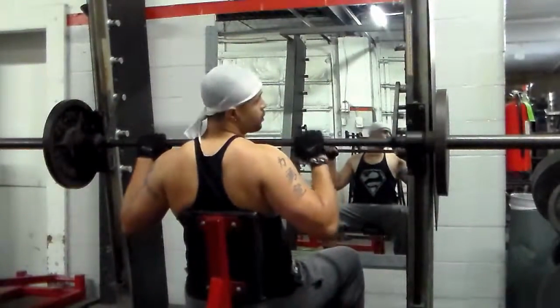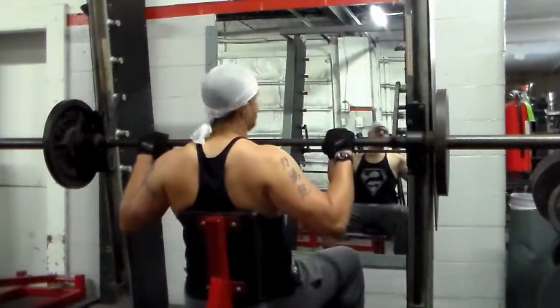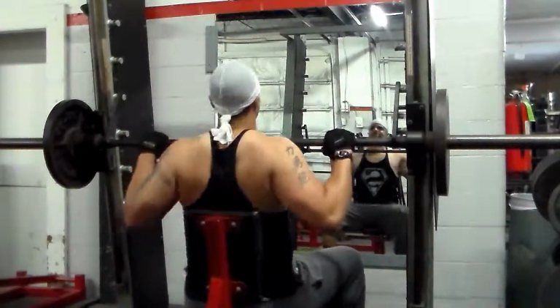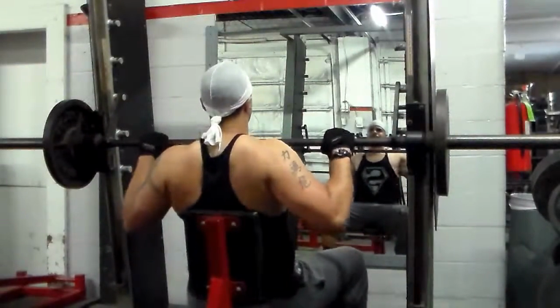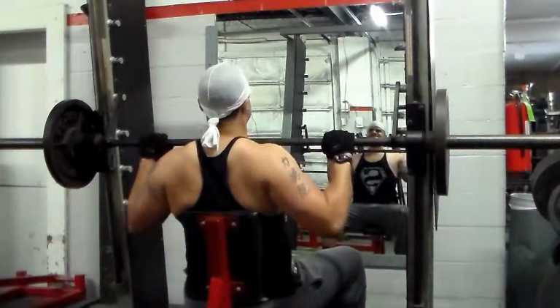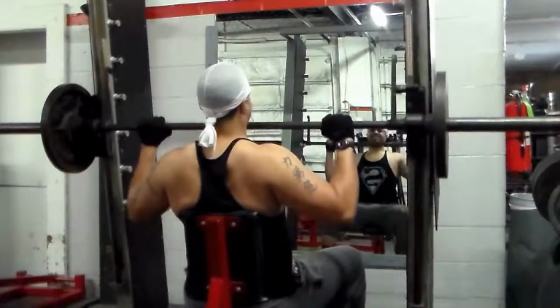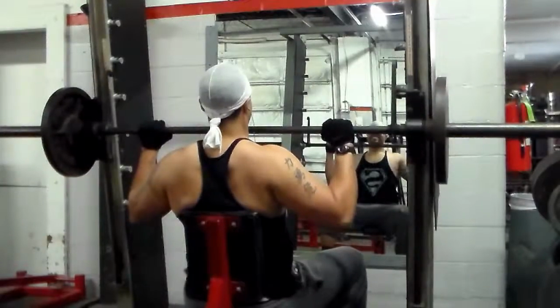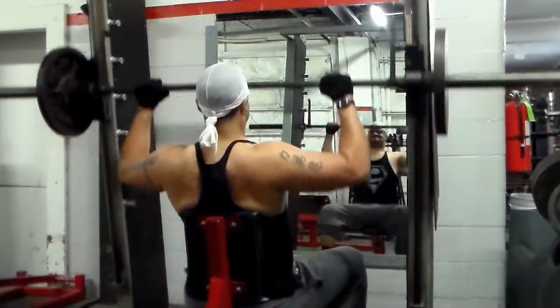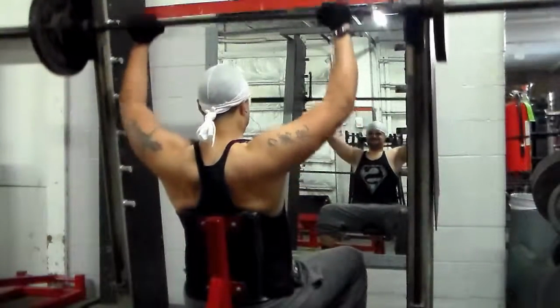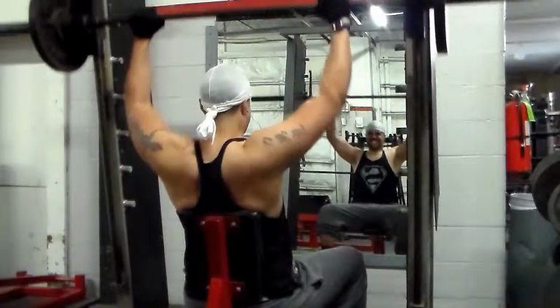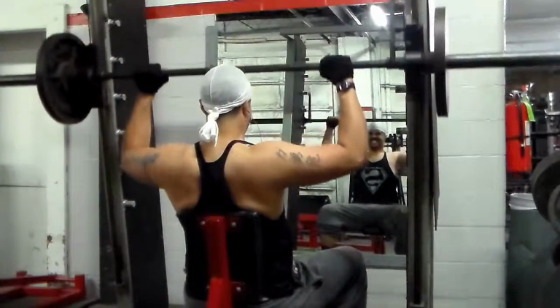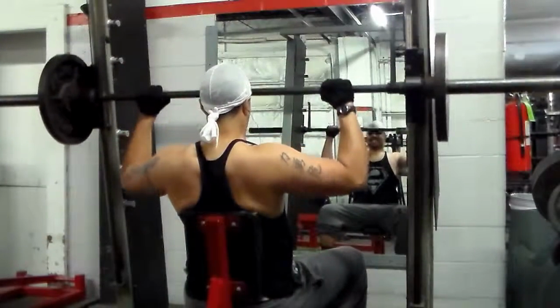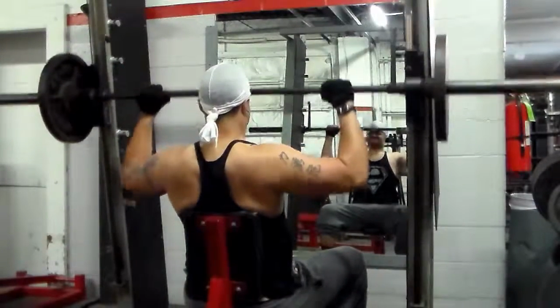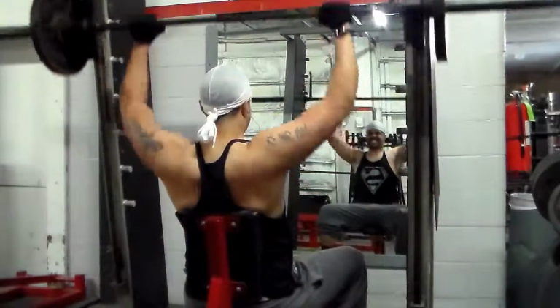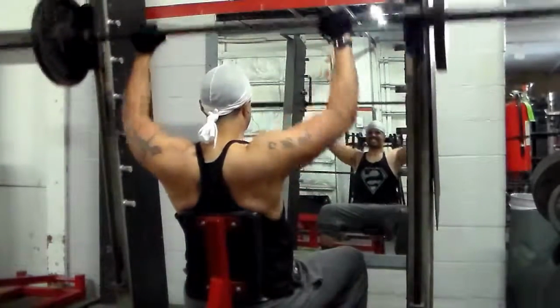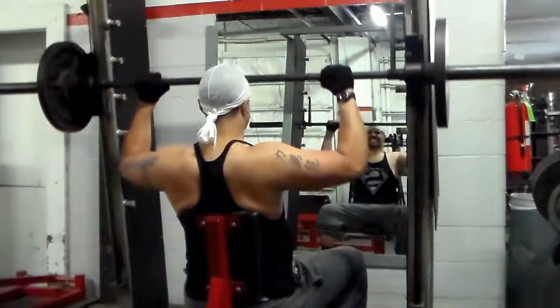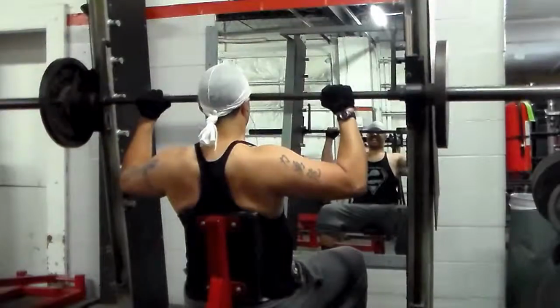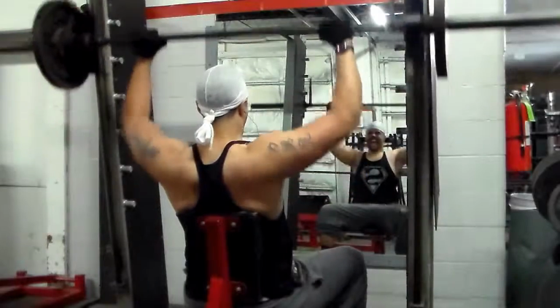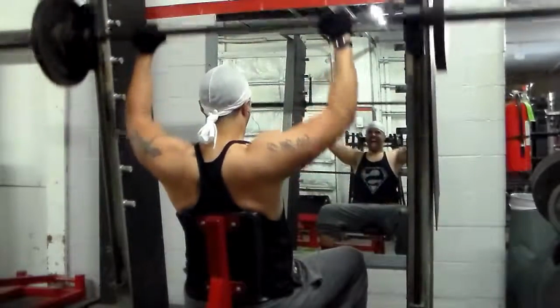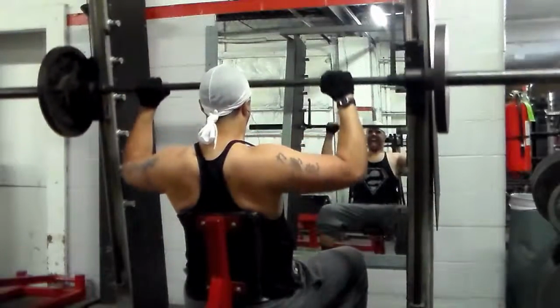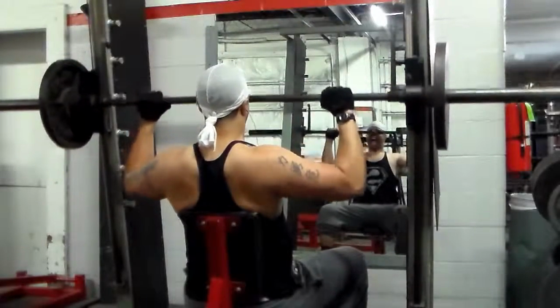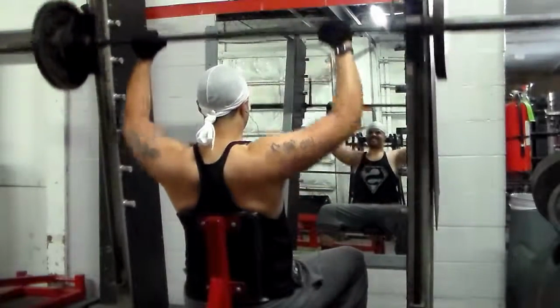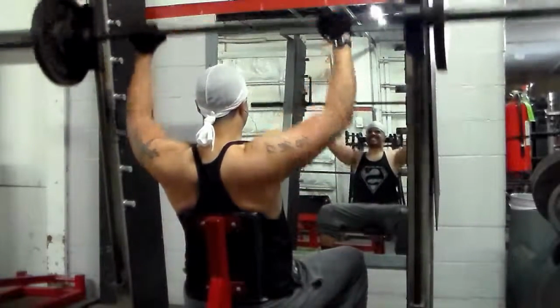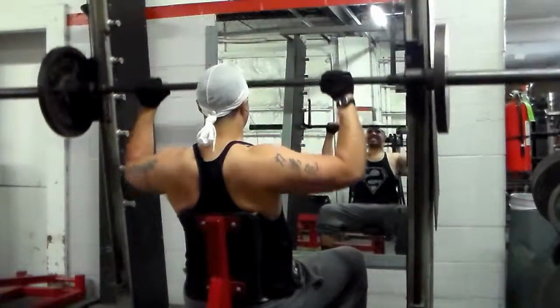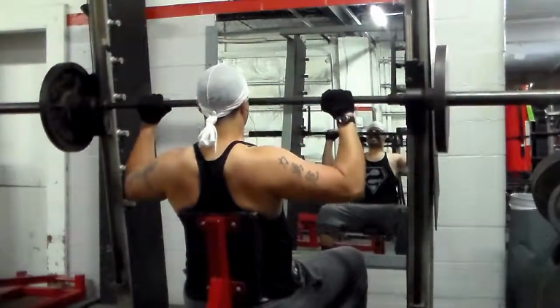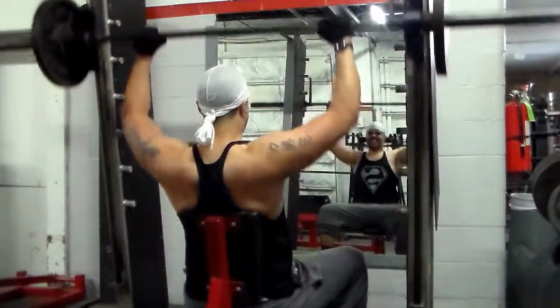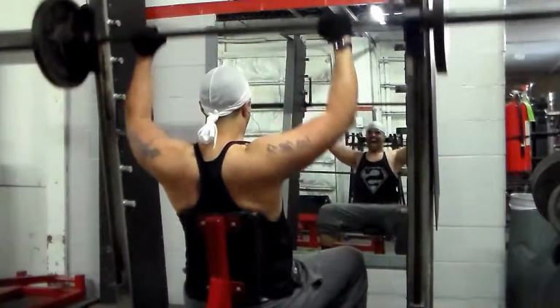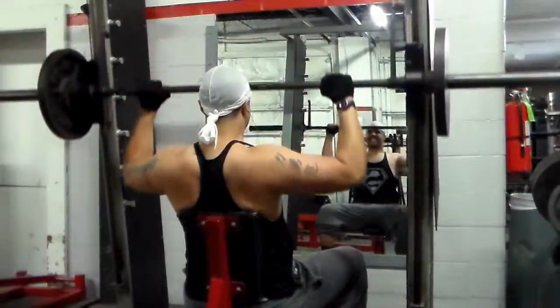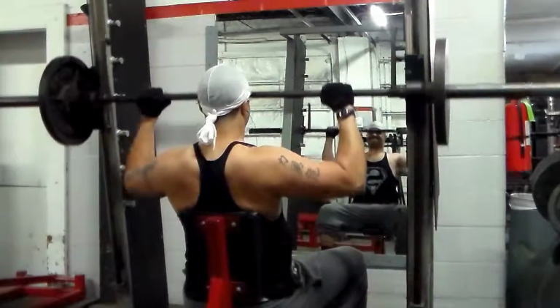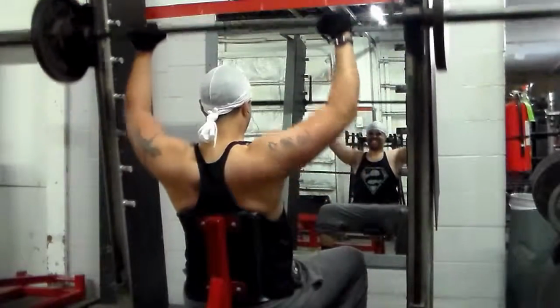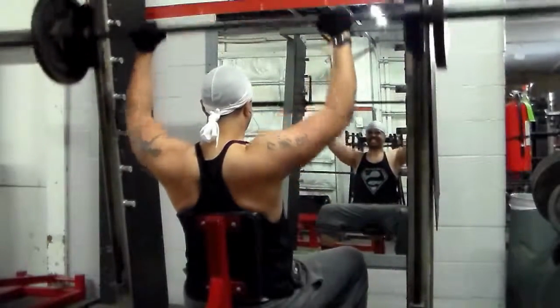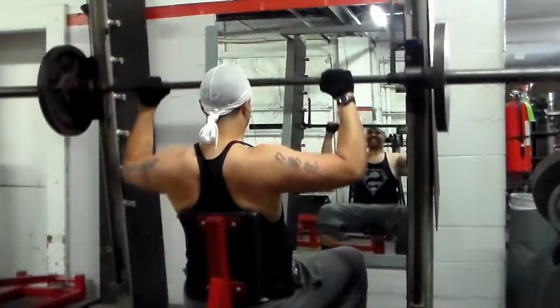It's the third and final set. Slow and controlled form, mind-muscle connection. With this exercise I didn't really increase in strength, if you were wondering.